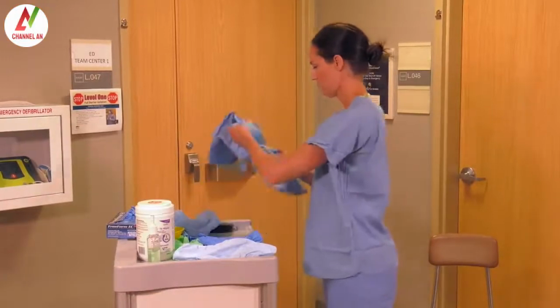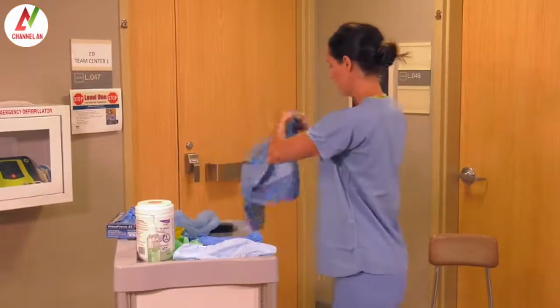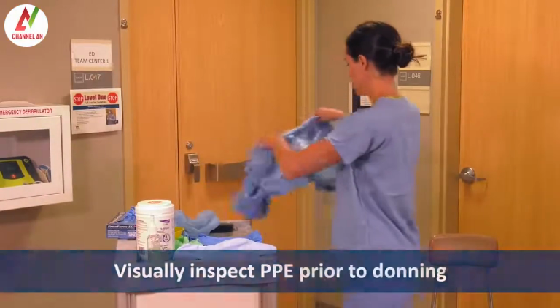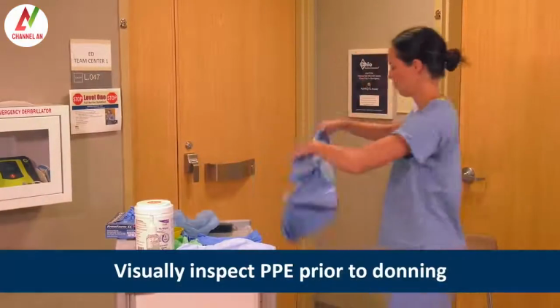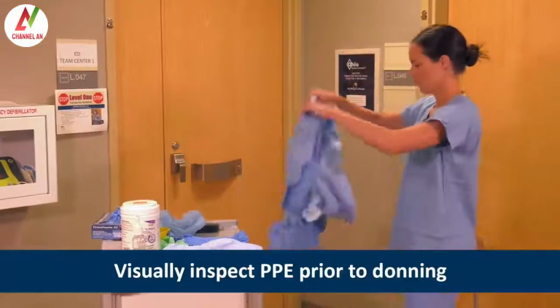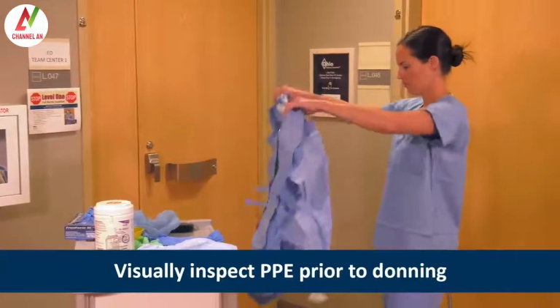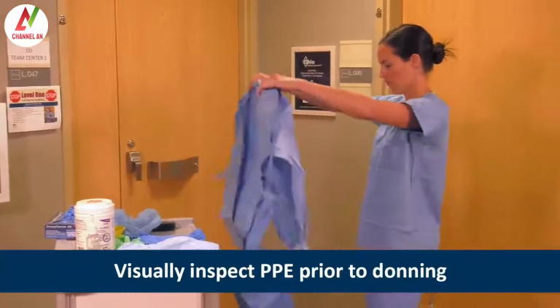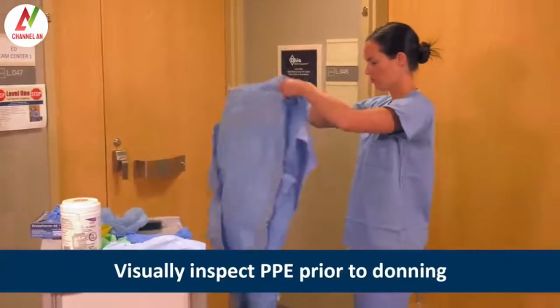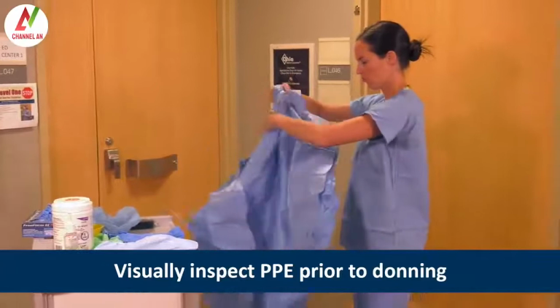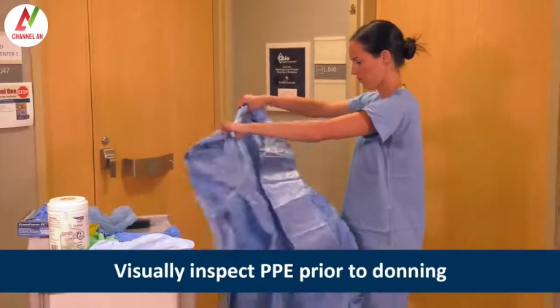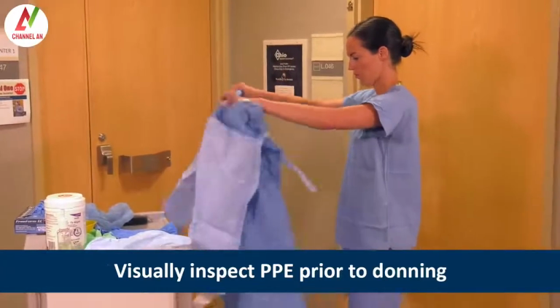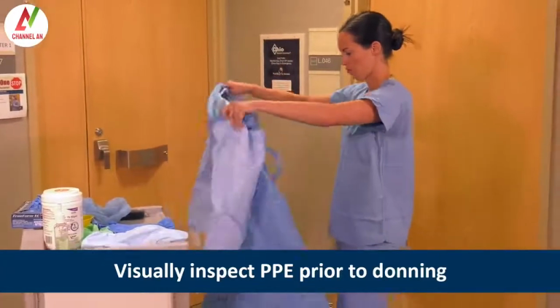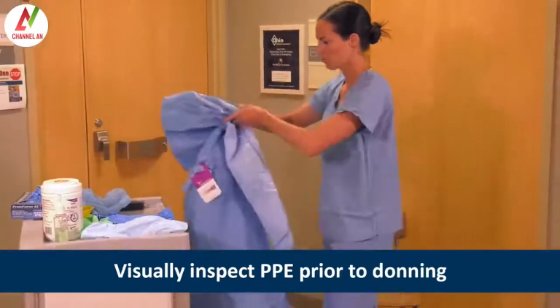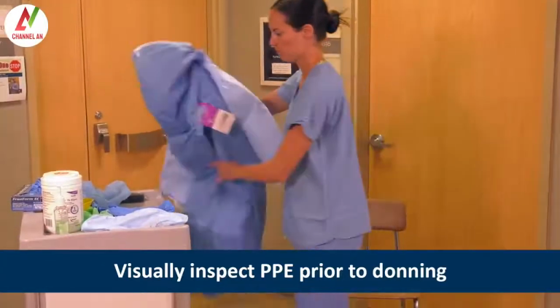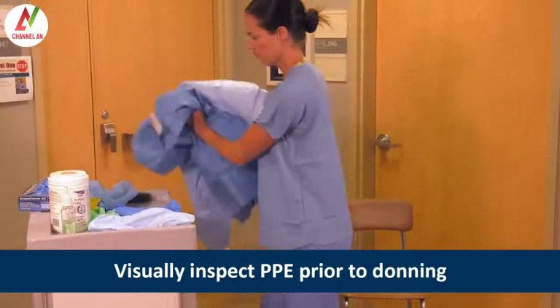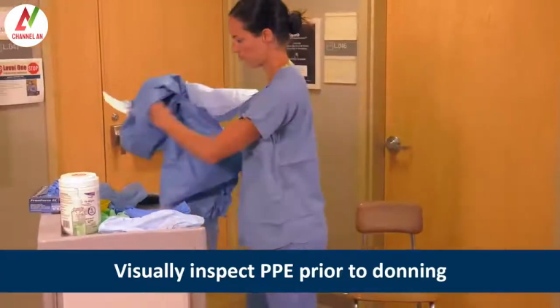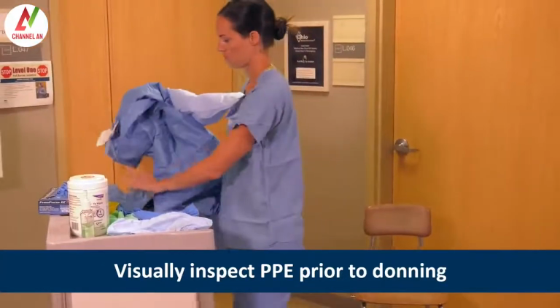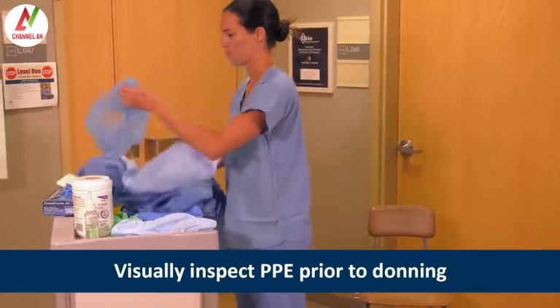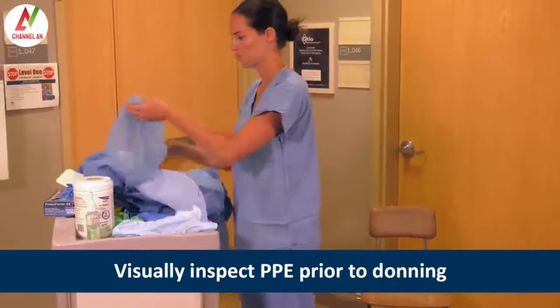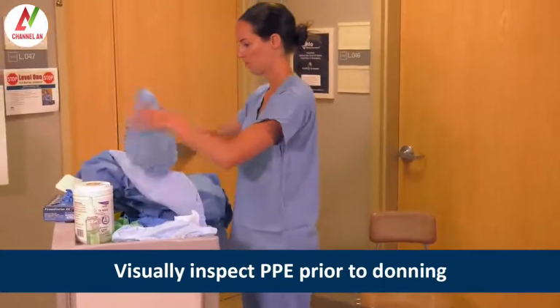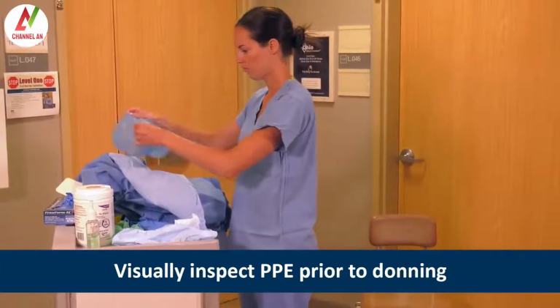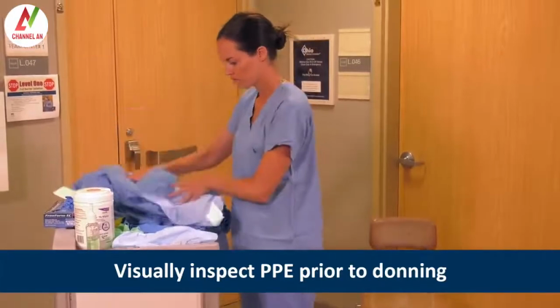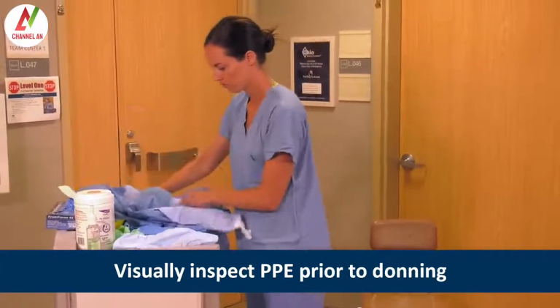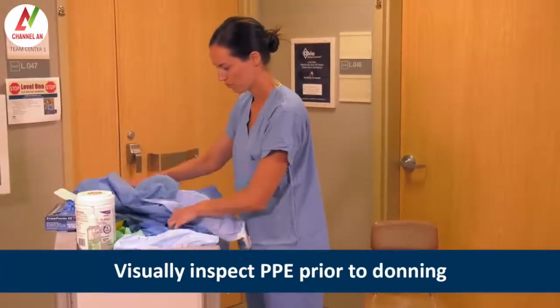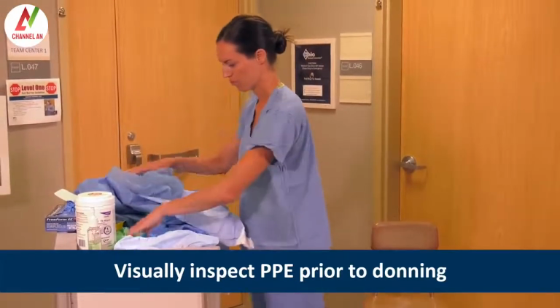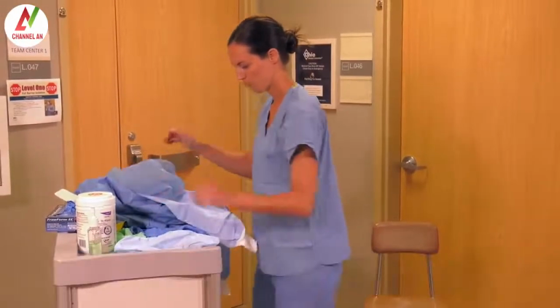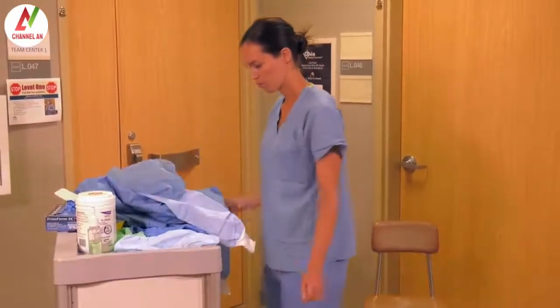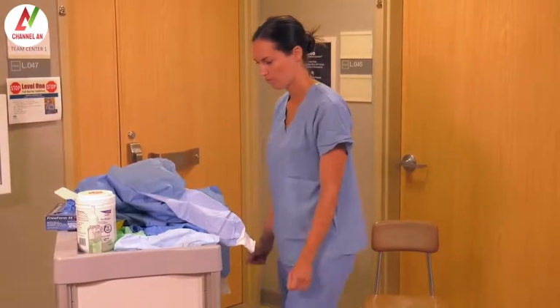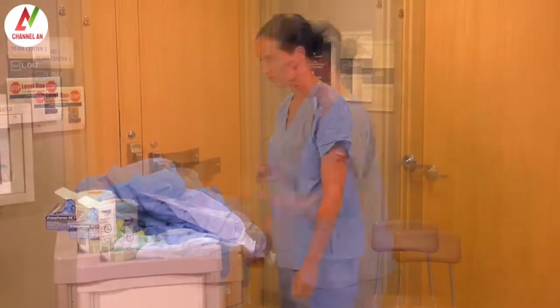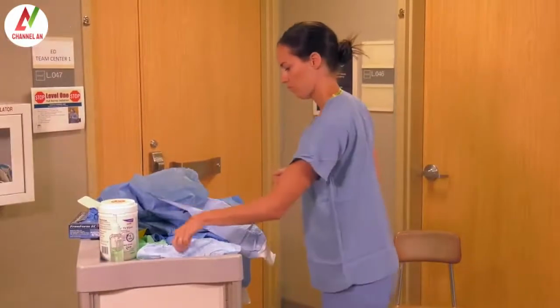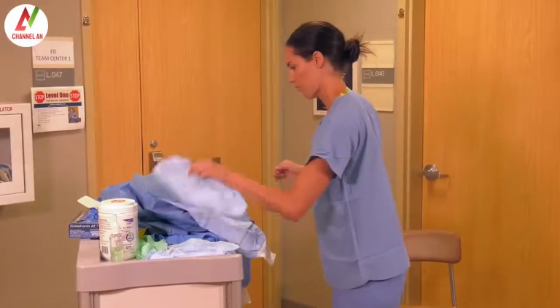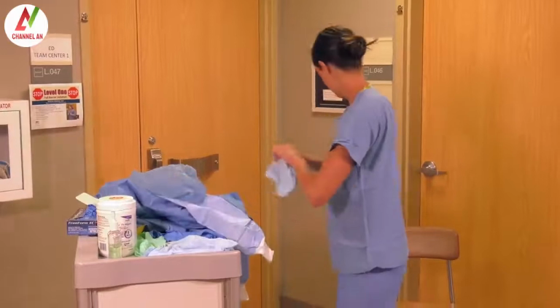Heather visually inspects all PPE prior to donning to assure that it is not torn or ripped. This demonstration uses a gown ensemble. She selects the correct size PPE, ensuring that the gloves fit properly and her gown falls to mid-calf.